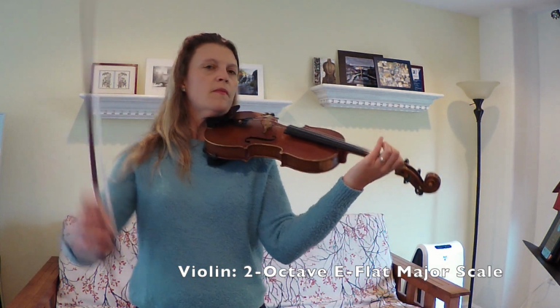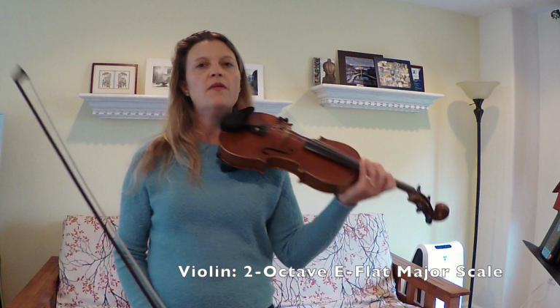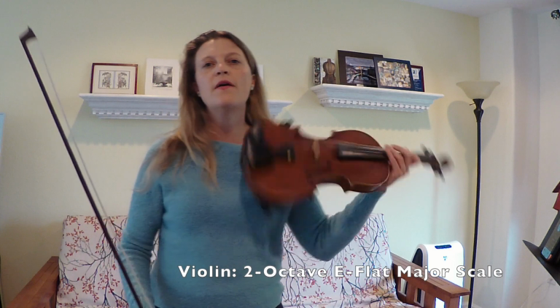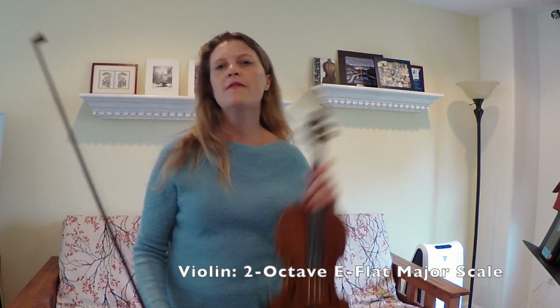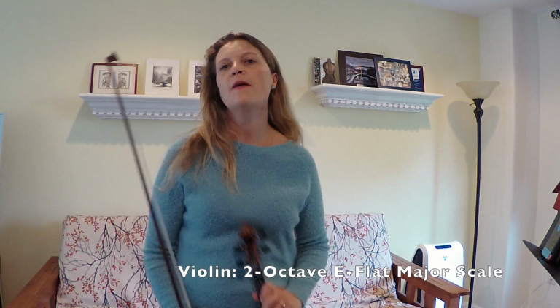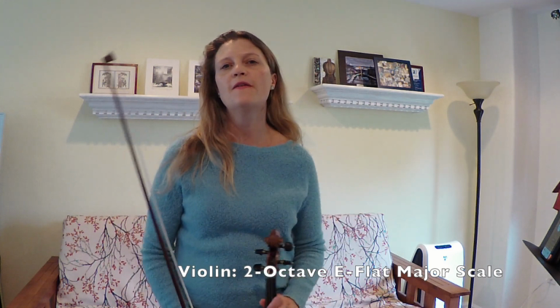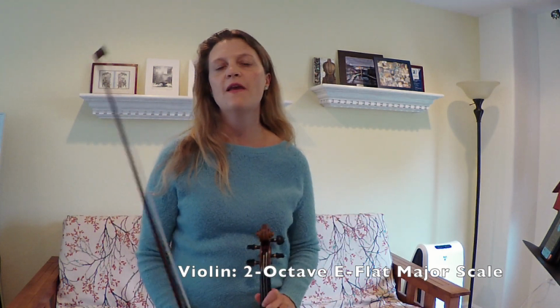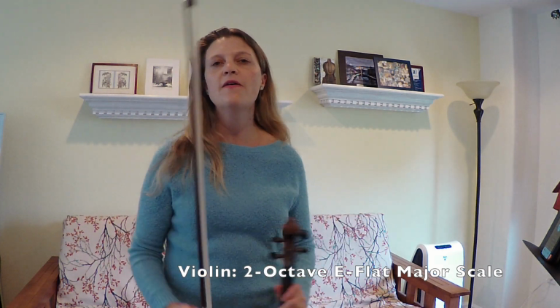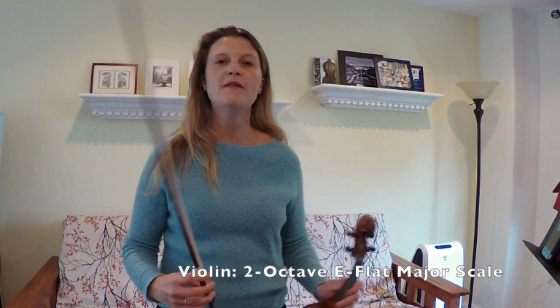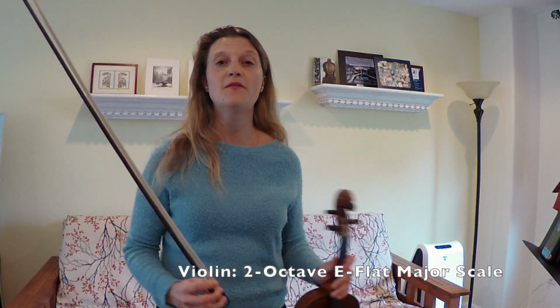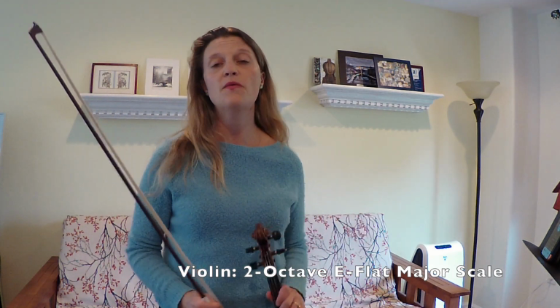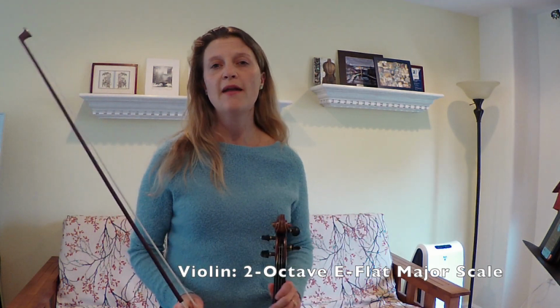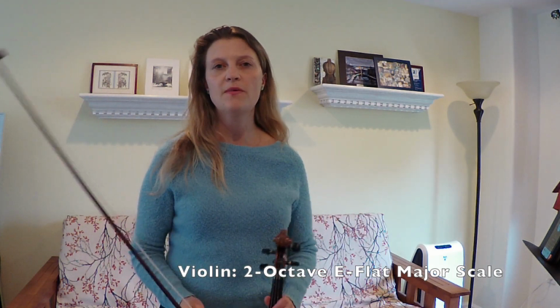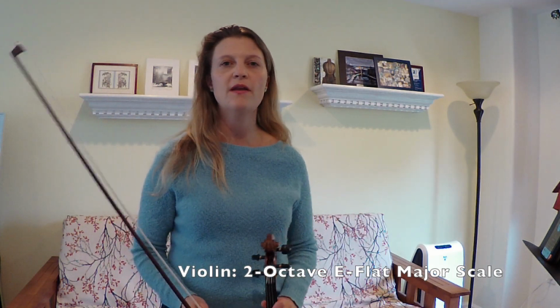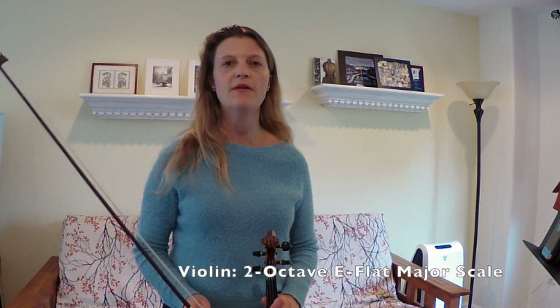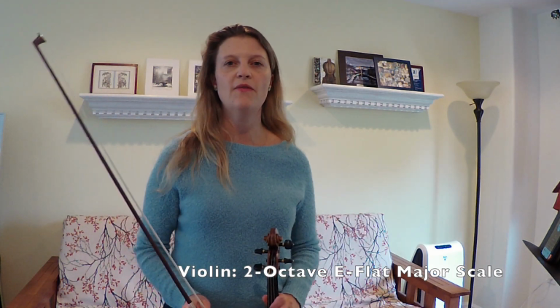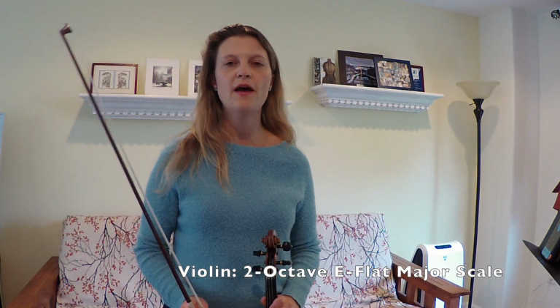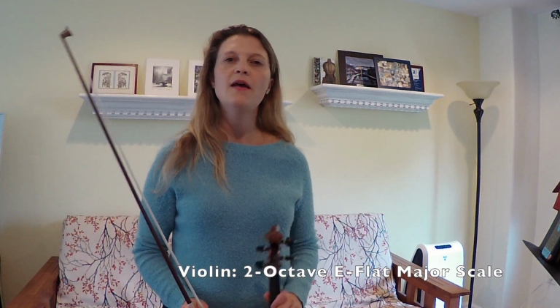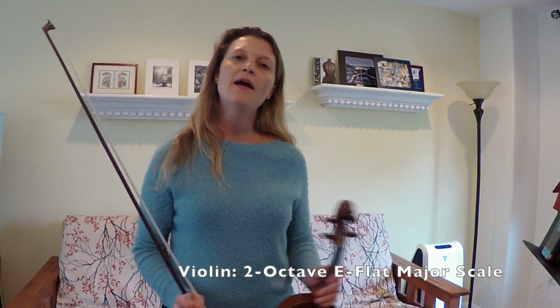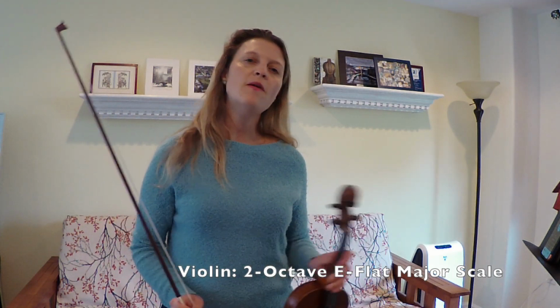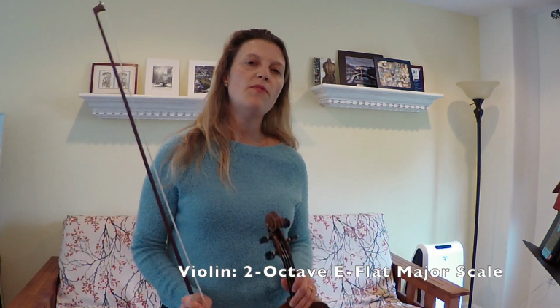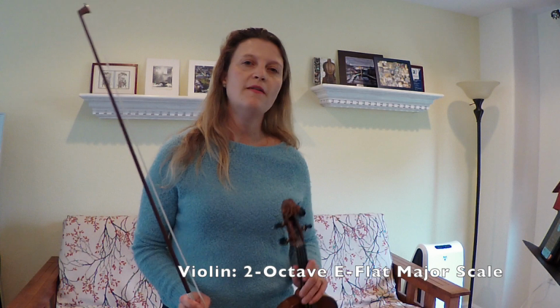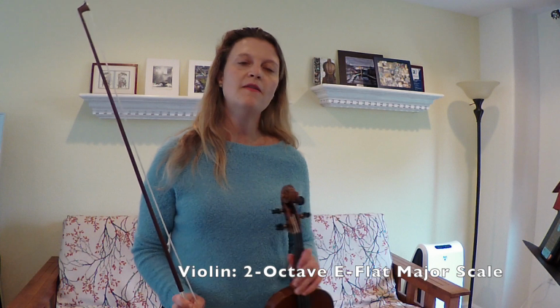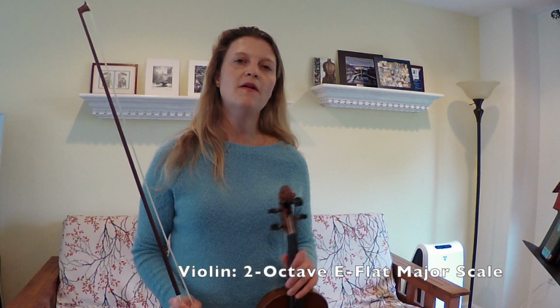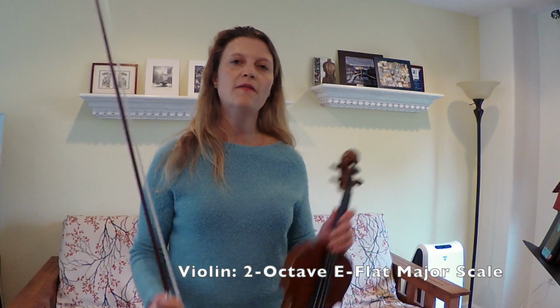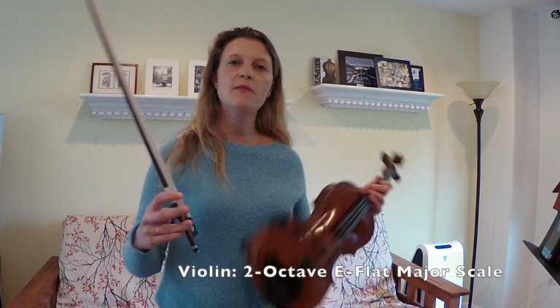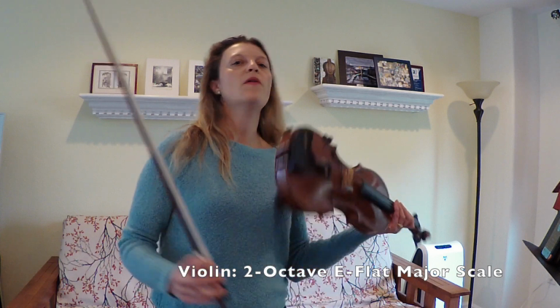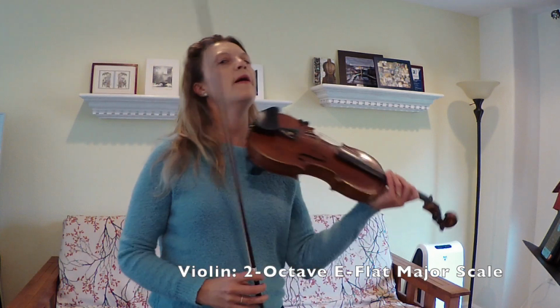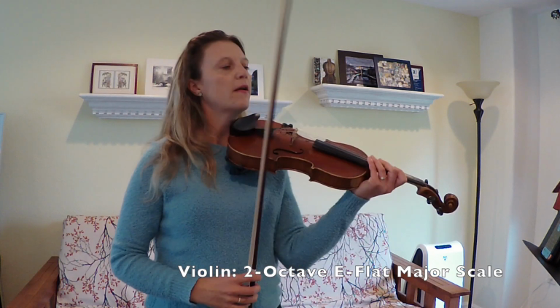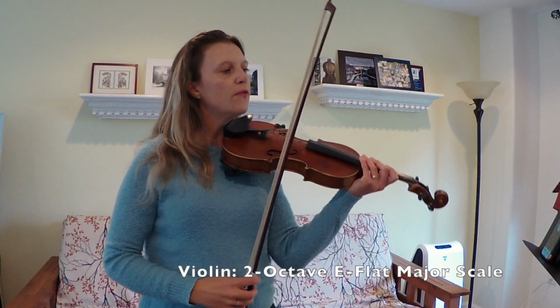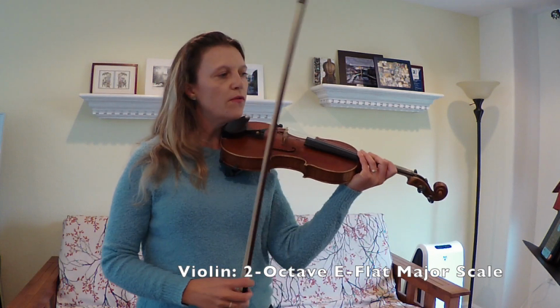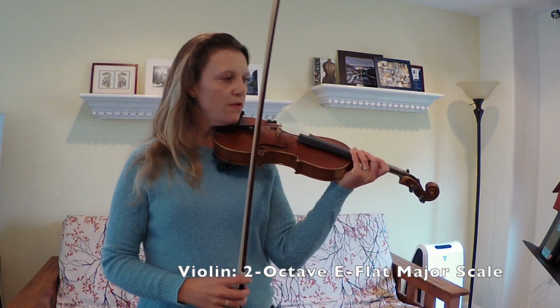The hardest thing about this scale is that there are three flats: B-flat, E-flat, and A-flat. I'd start by practicing this in octaves, so I'm going to play the bottom octave for you first.